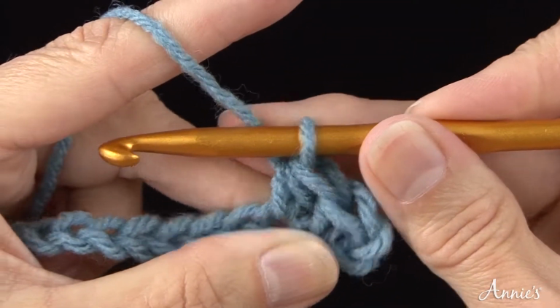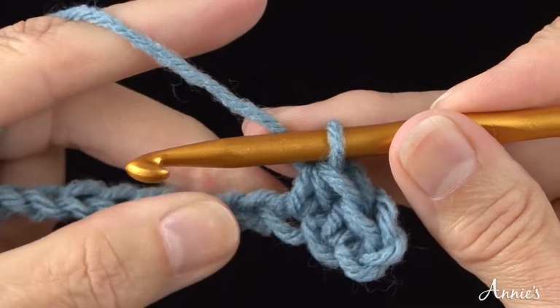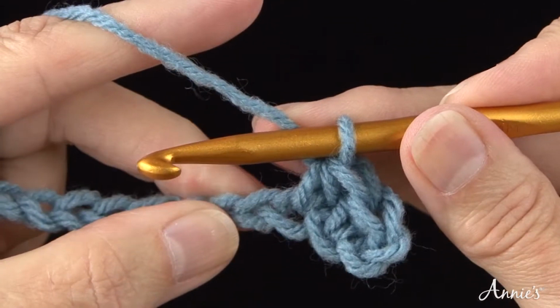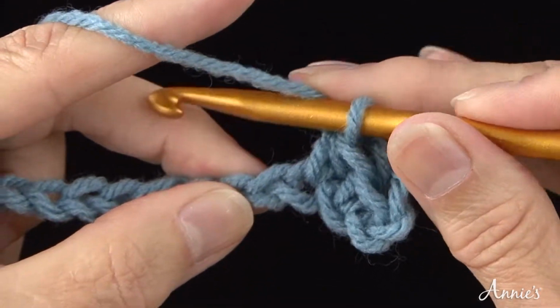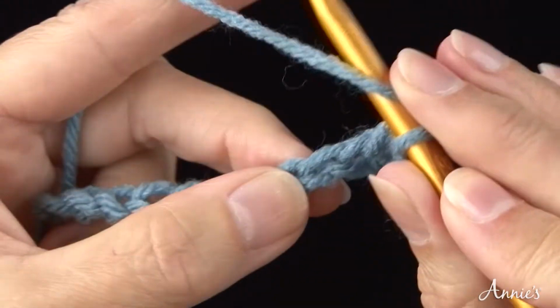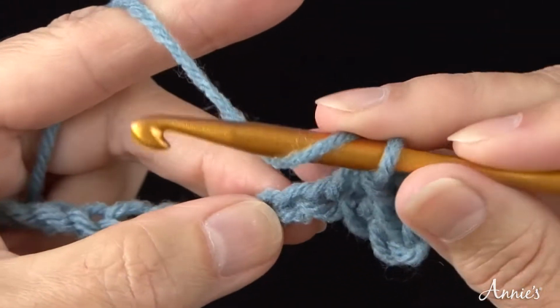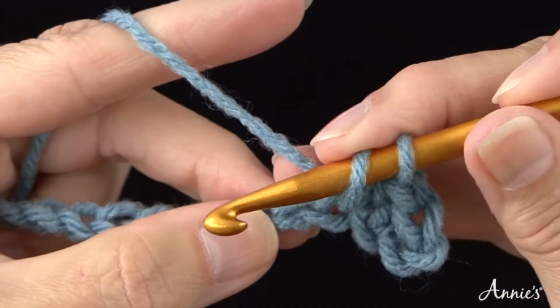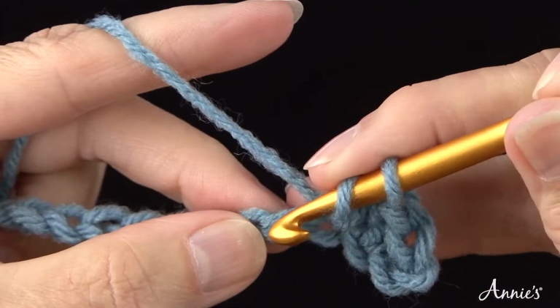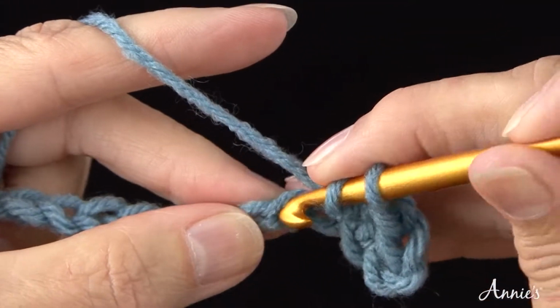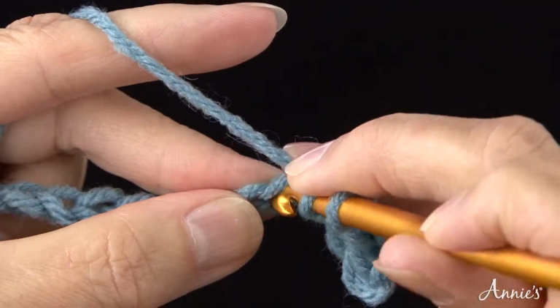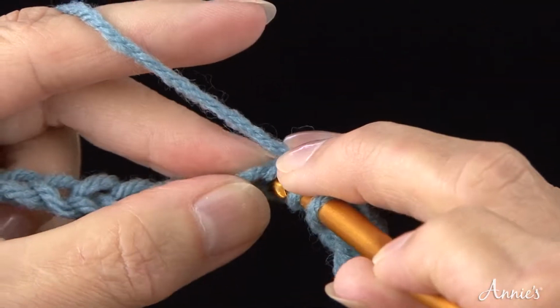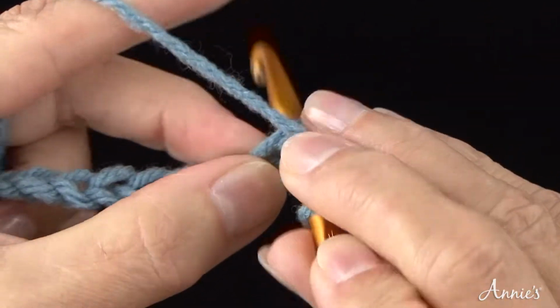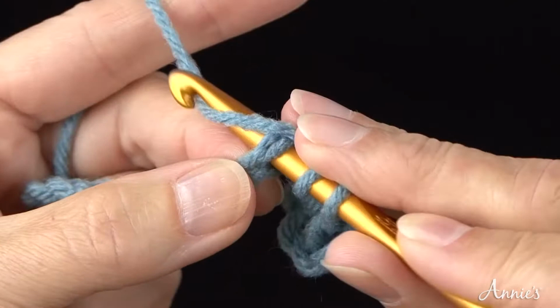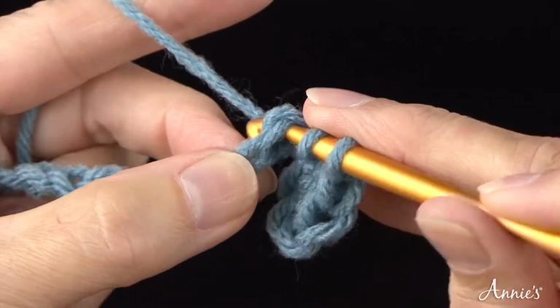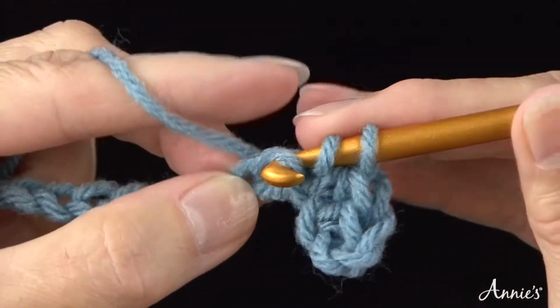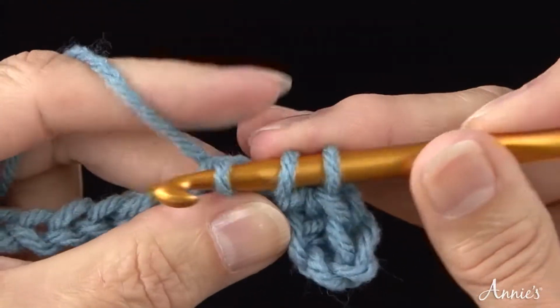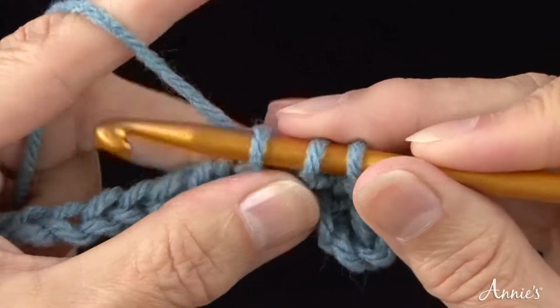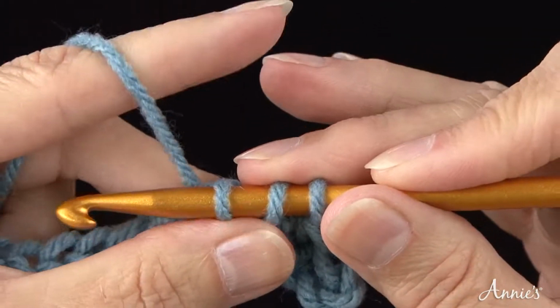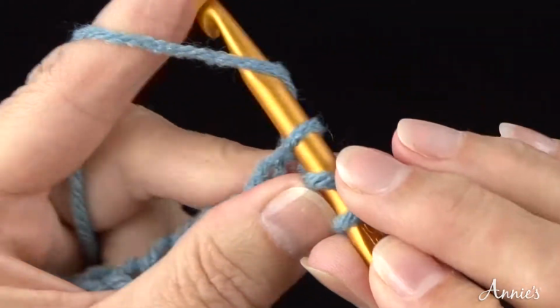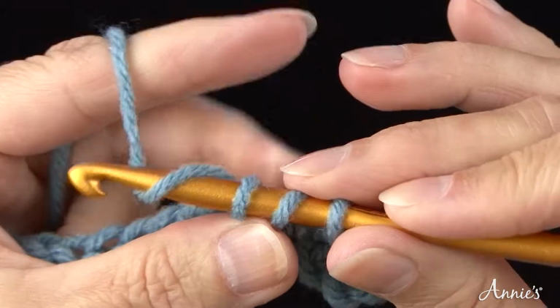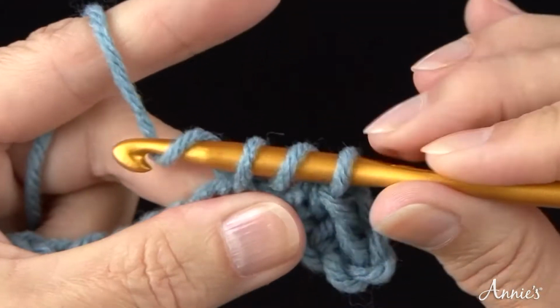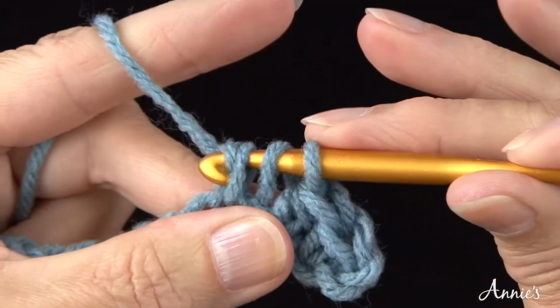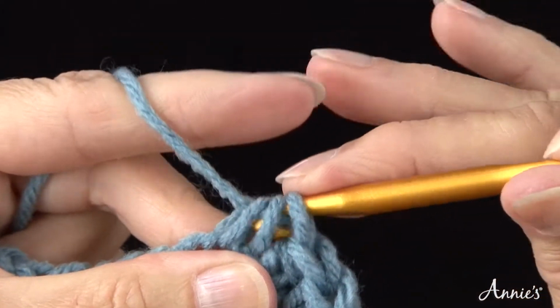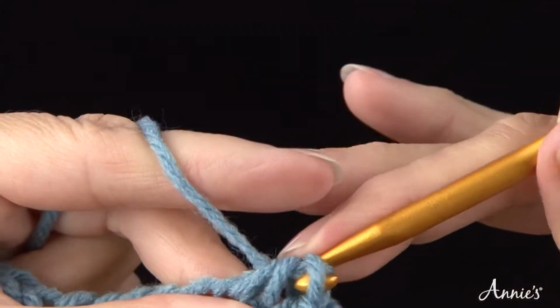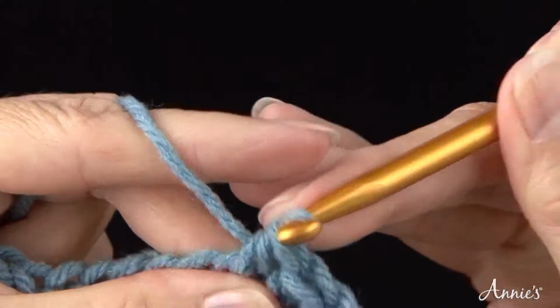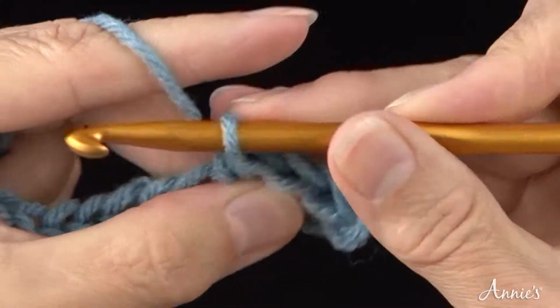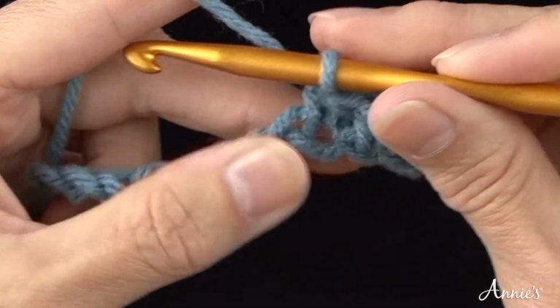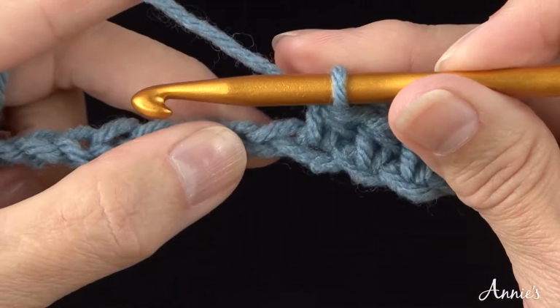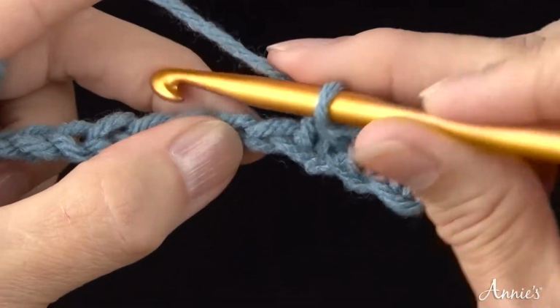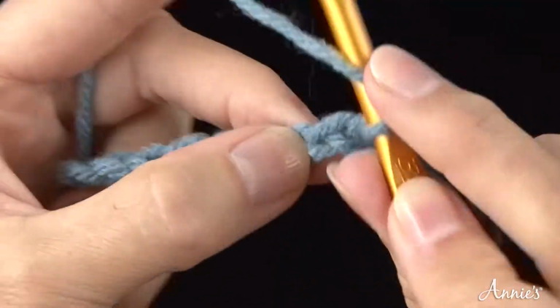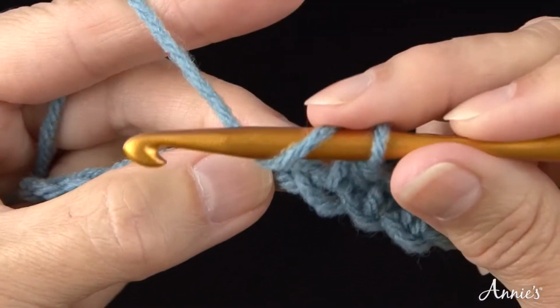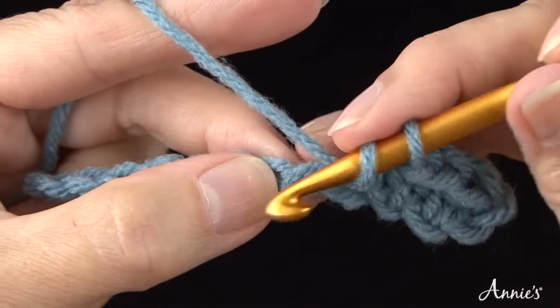Bring the yarn once over the crochet hook from back to front, insert the hook, bring the yarn over the crochet hook and draw it through the chain stitch and up onto the working area of the hook. Bring the yarn over the crochet hook and draw it through all three loops on the hook in one motion.